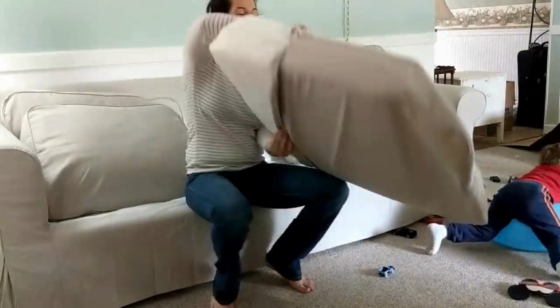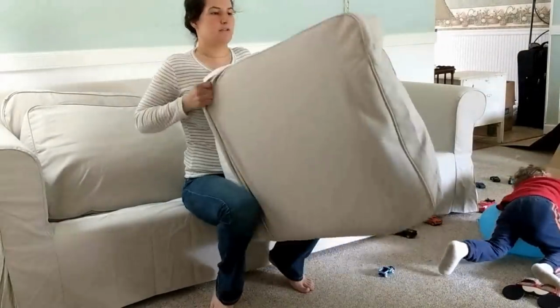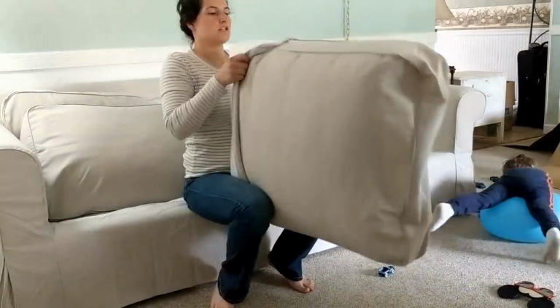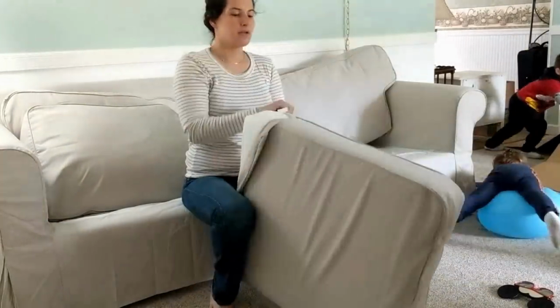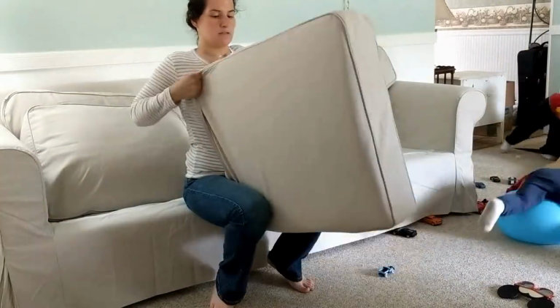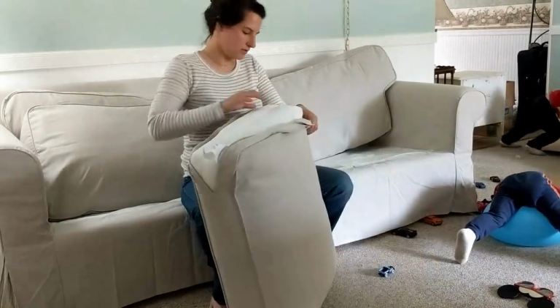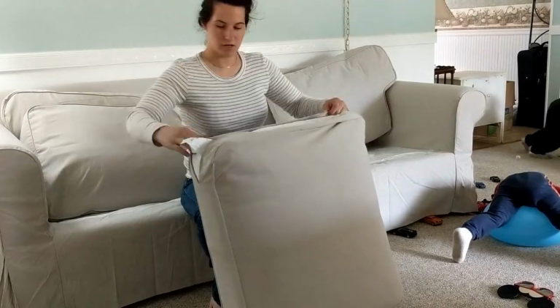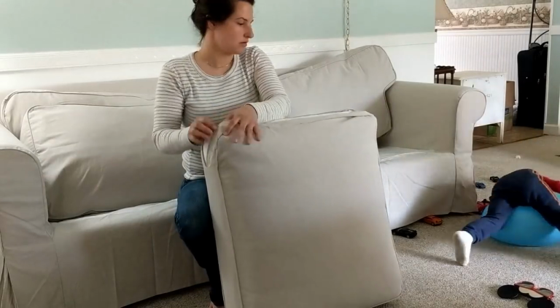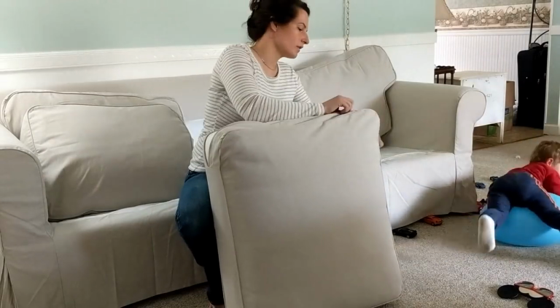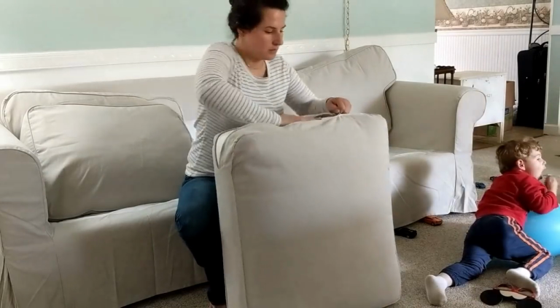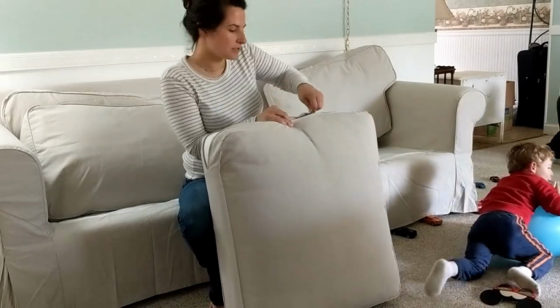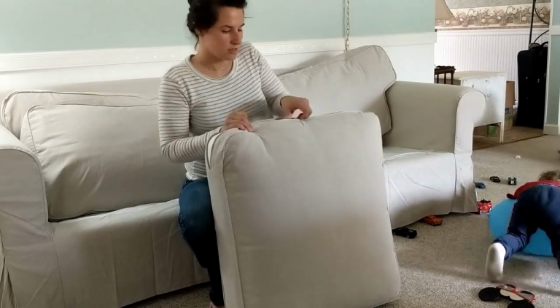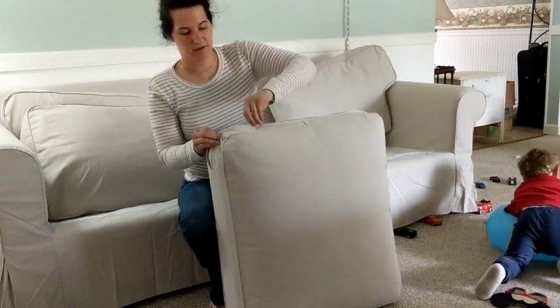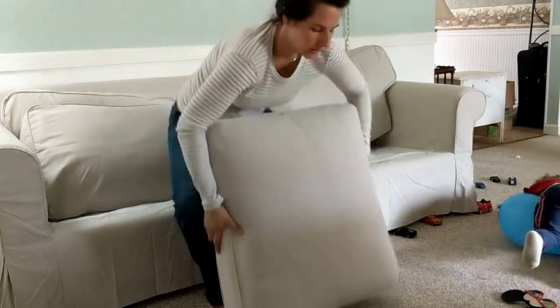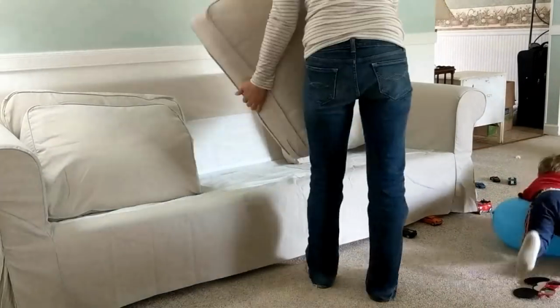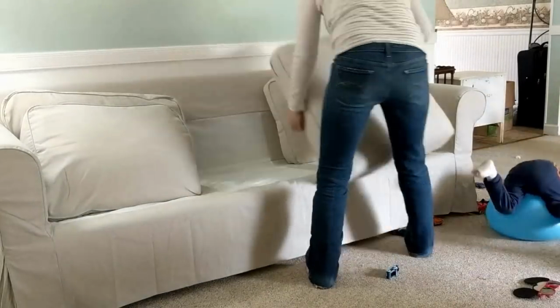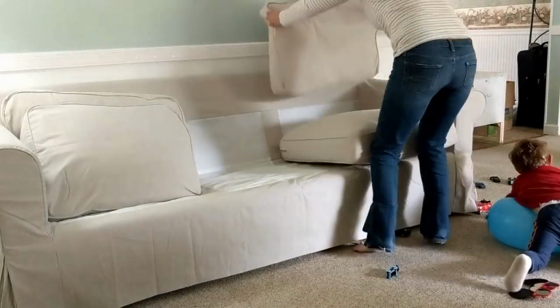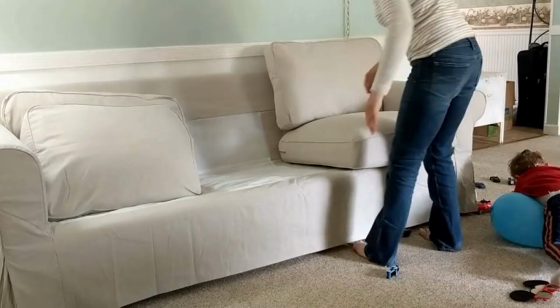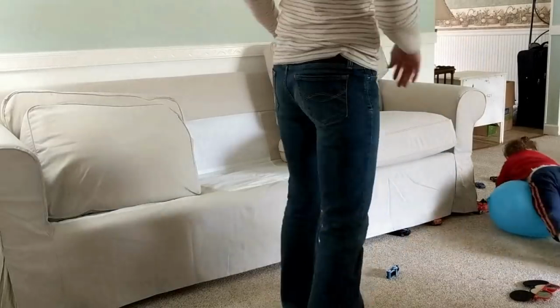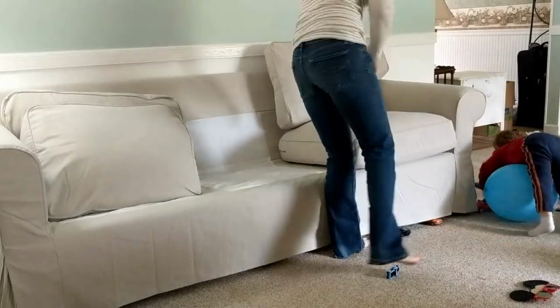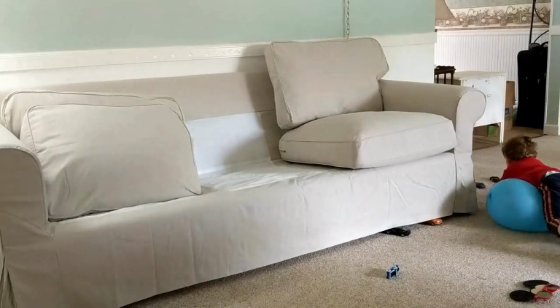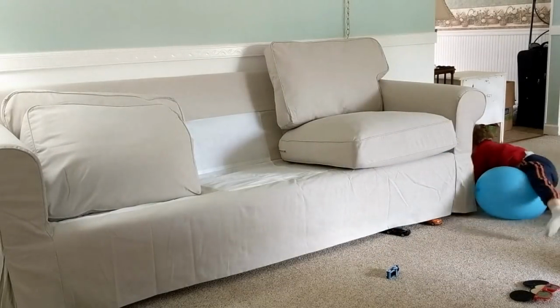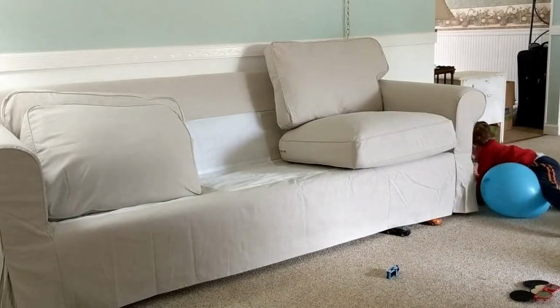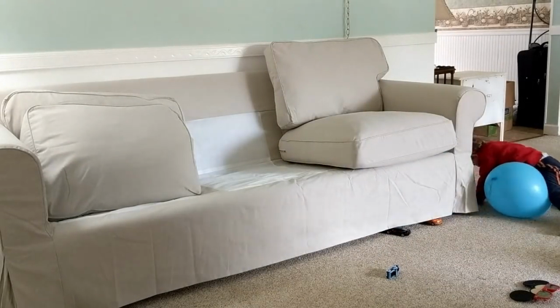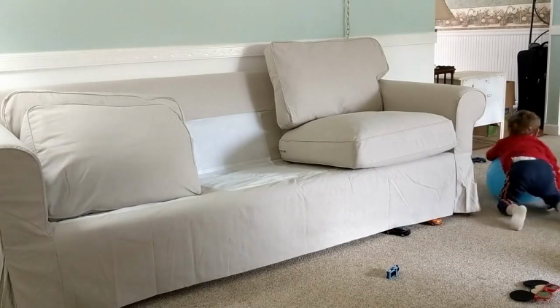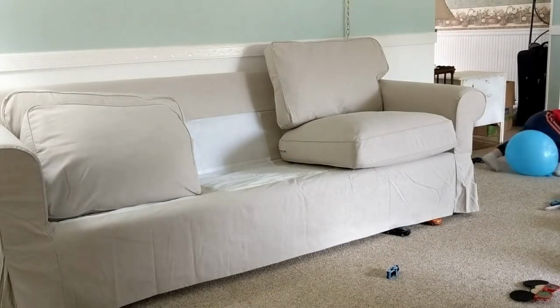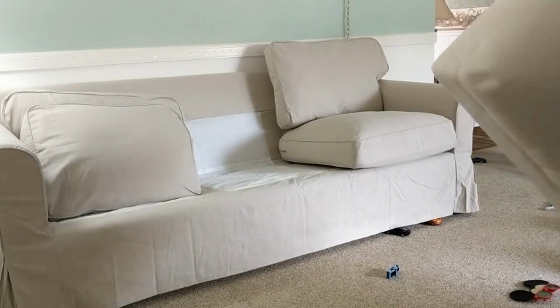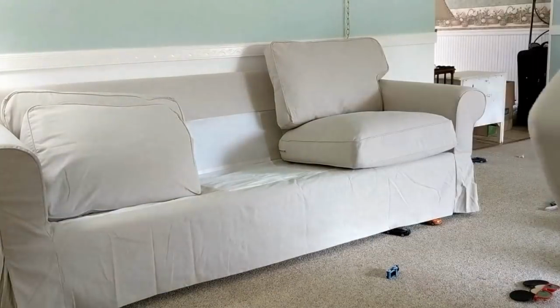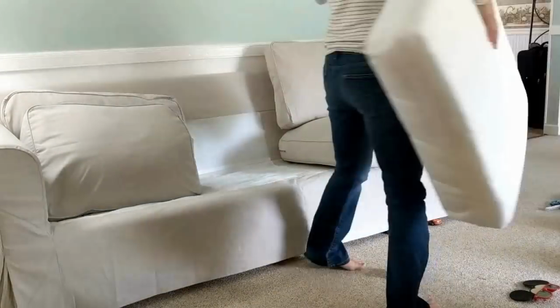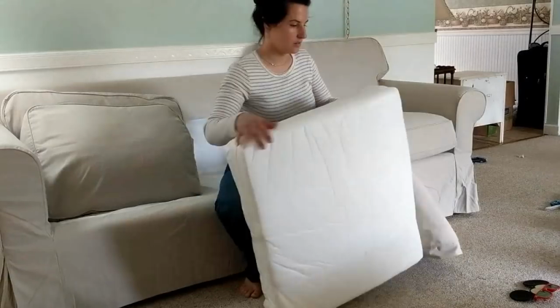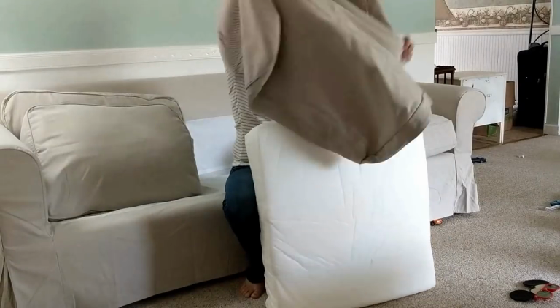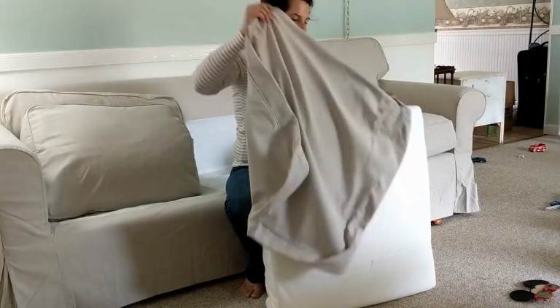Then I'm putting the cushions on — I'm doing it really fast. Sorry guys, I wish I could have slowed this down a little bit. So I'm going to go over prices while I'm putting the cushion covers on.